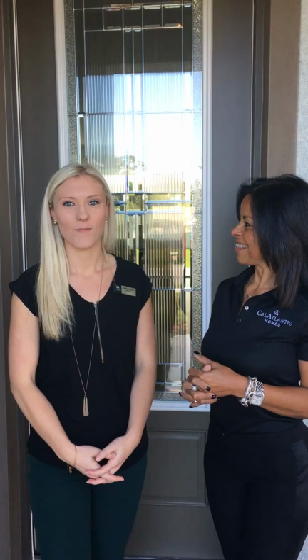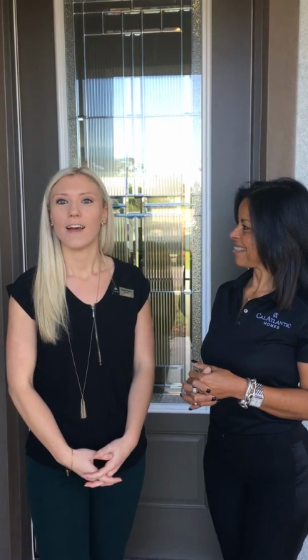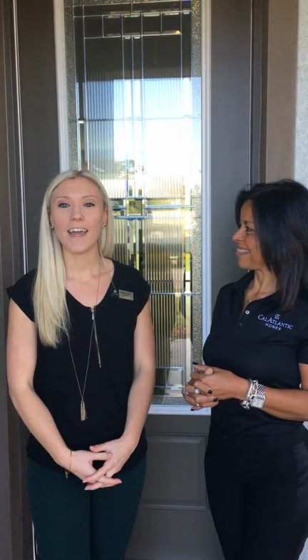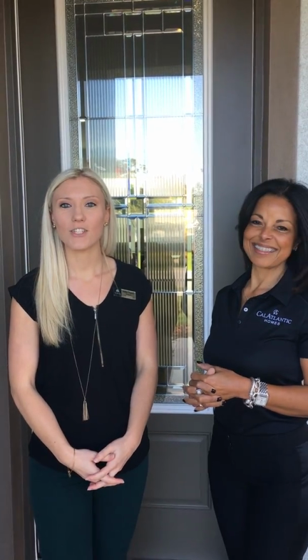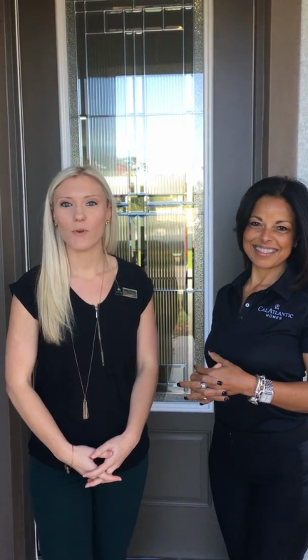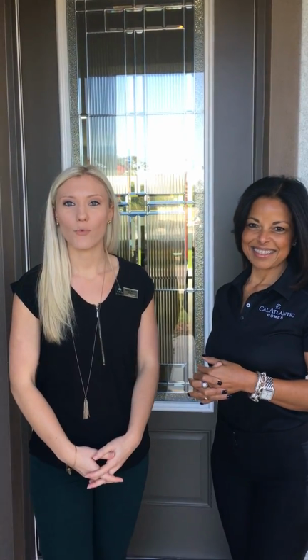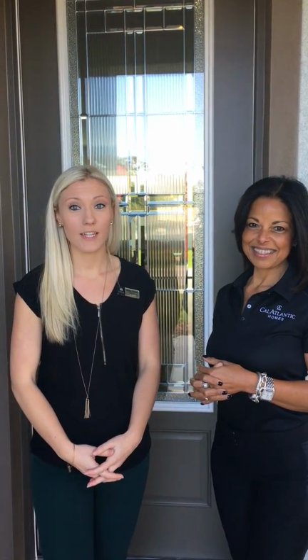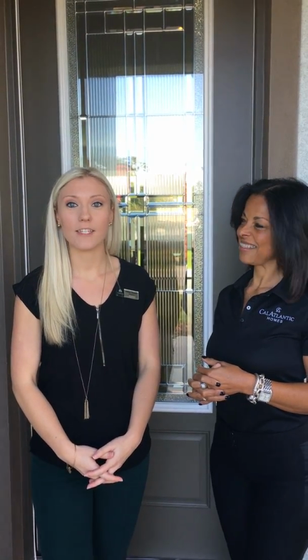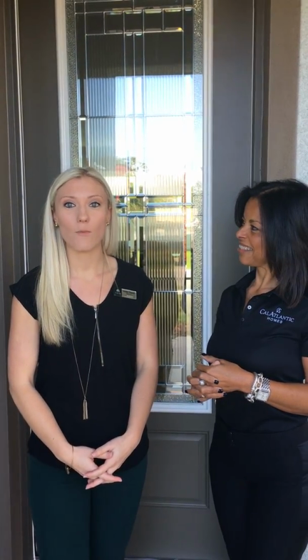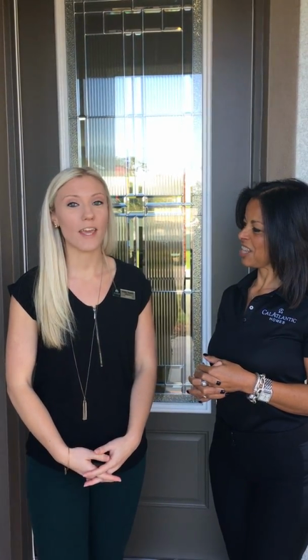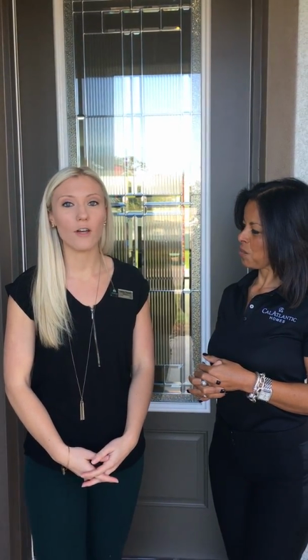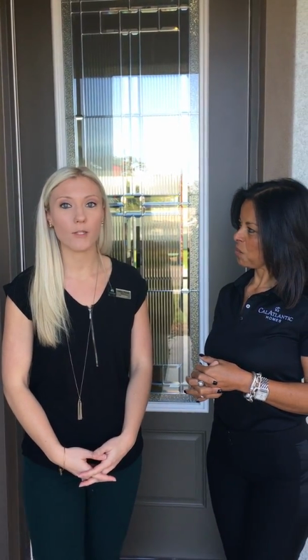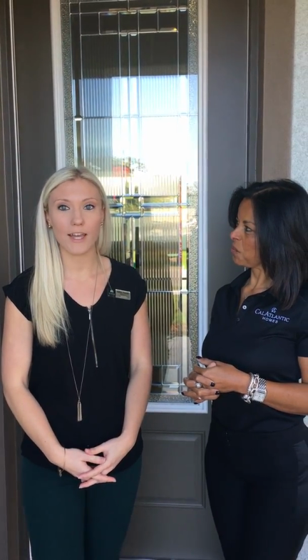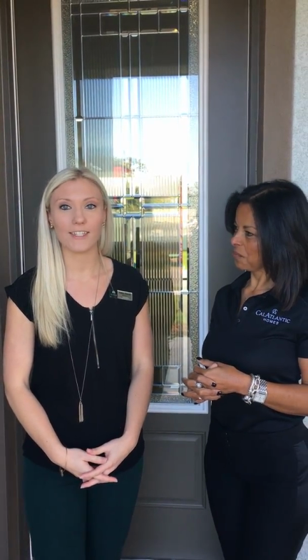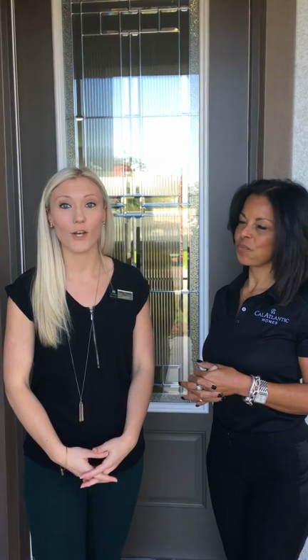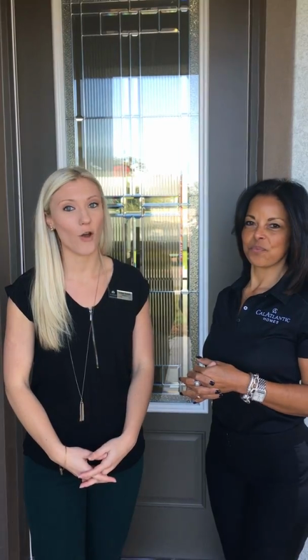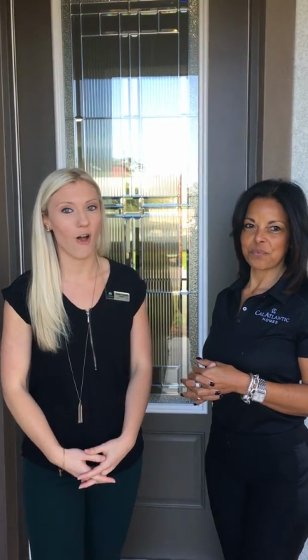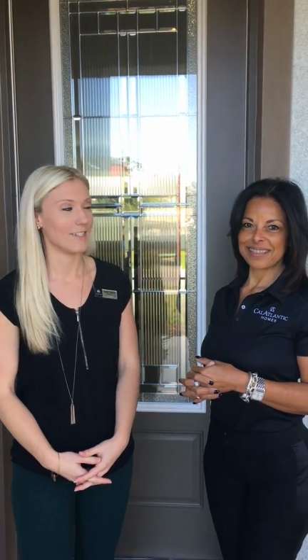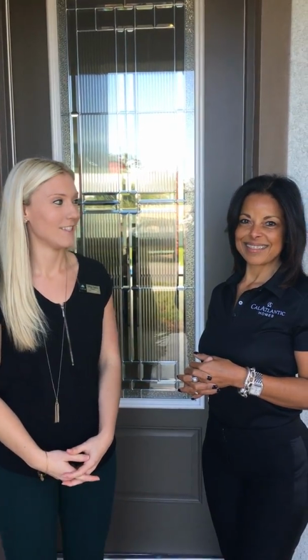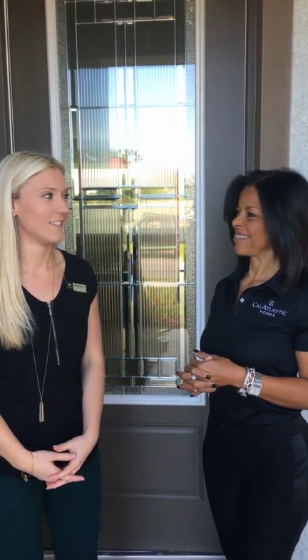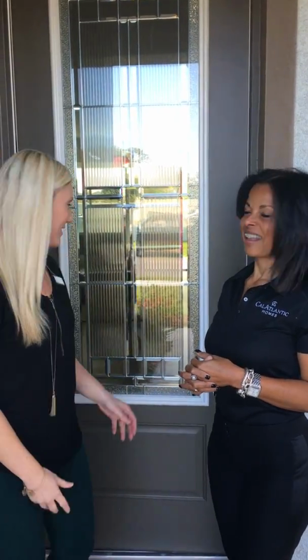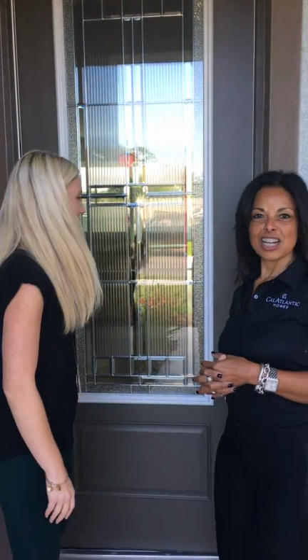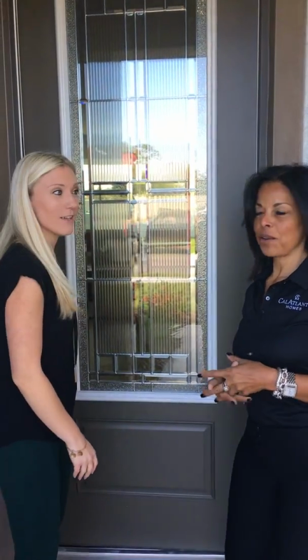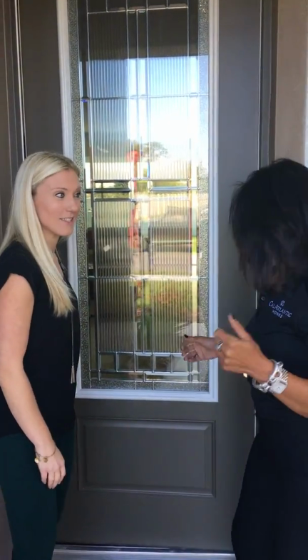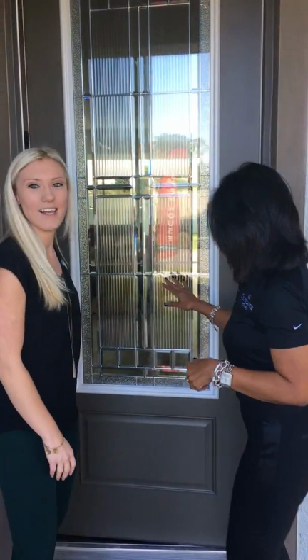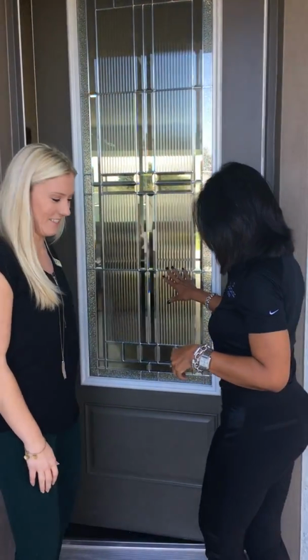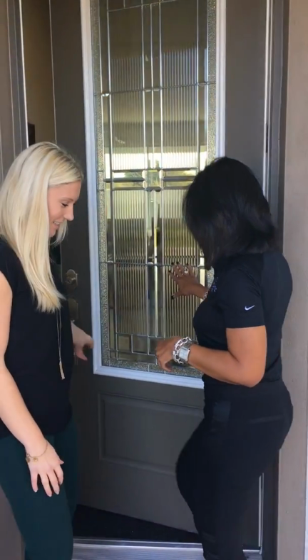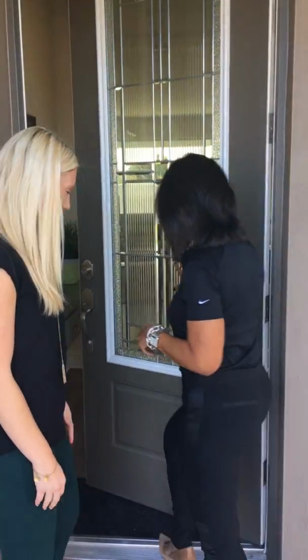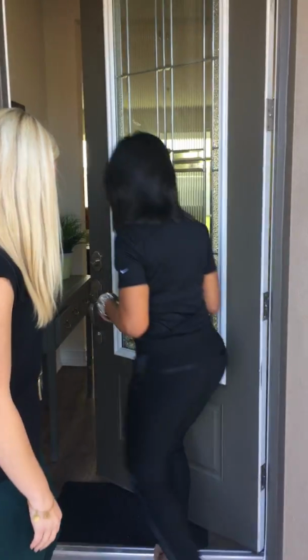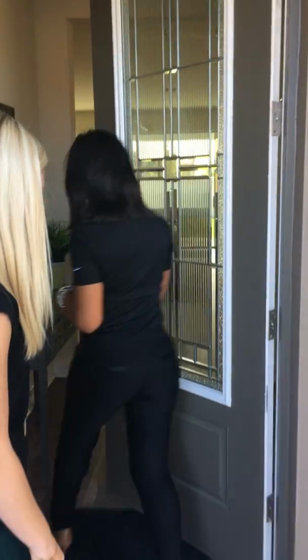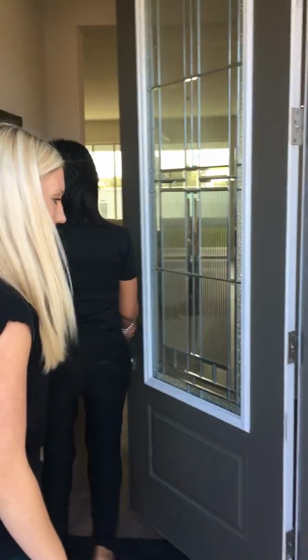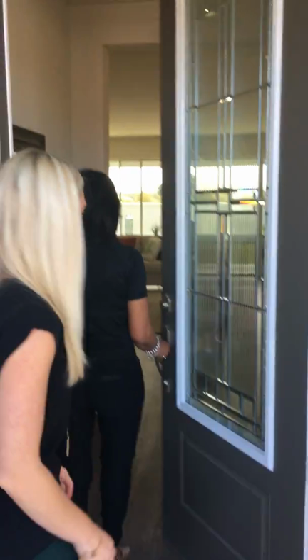Hi, Ashley here with Turner Real Estate, and today we're with Carol at Osprey Landing to take a look at the Armstrong. Welcome to Coastal Atlantic Homes — this is our Armstrong model.